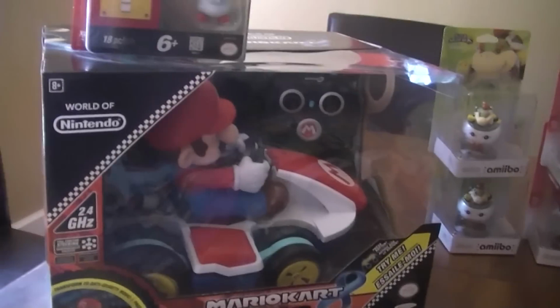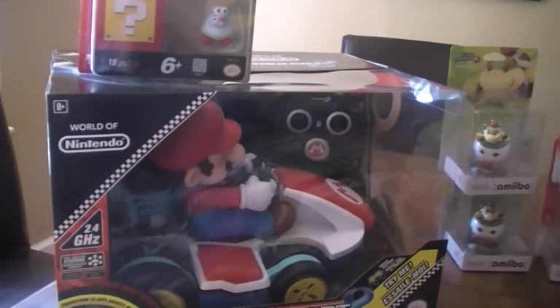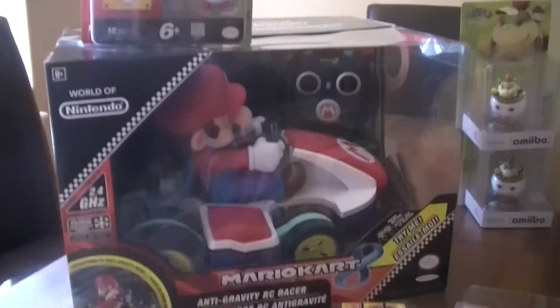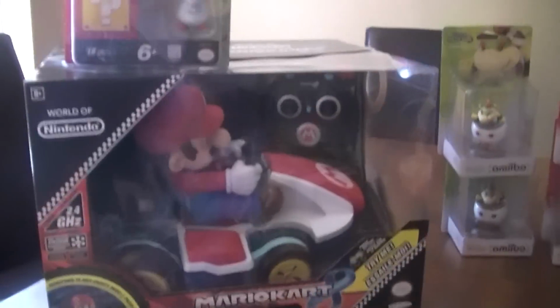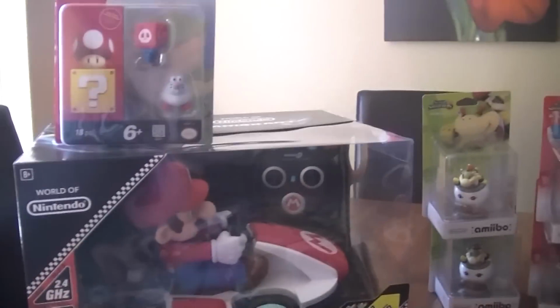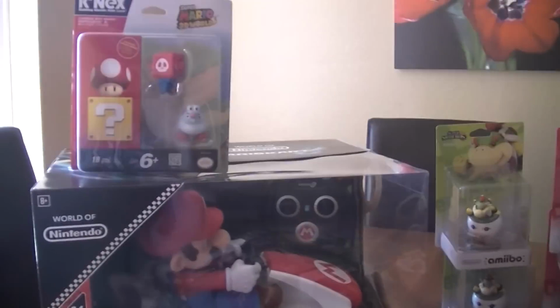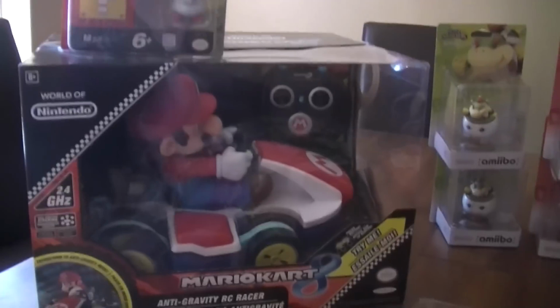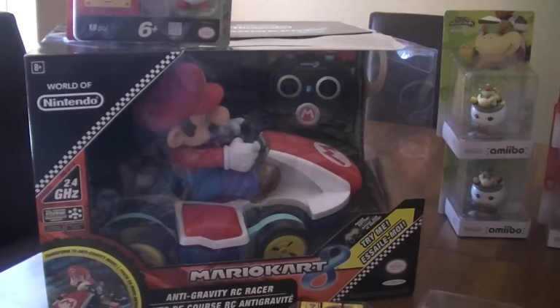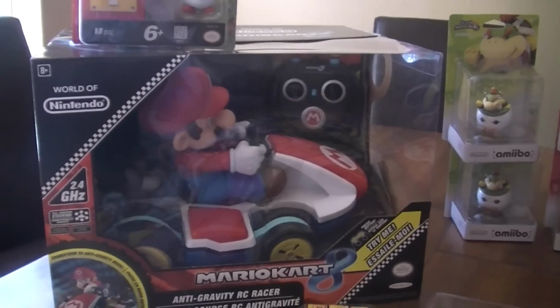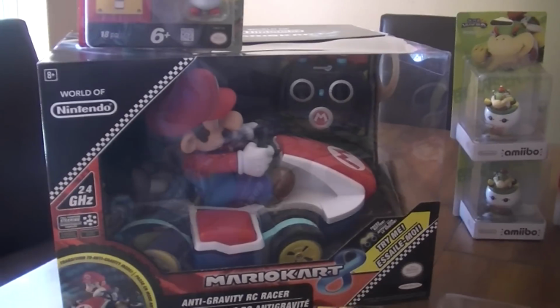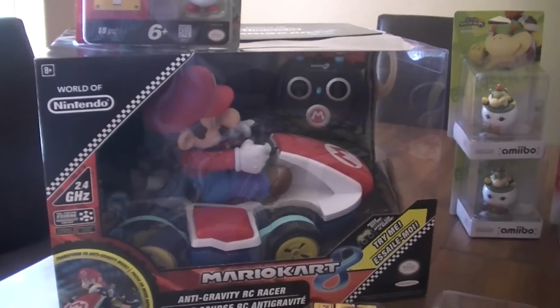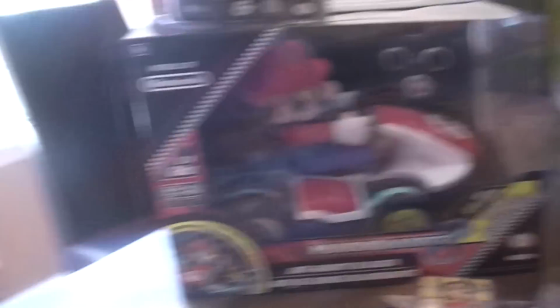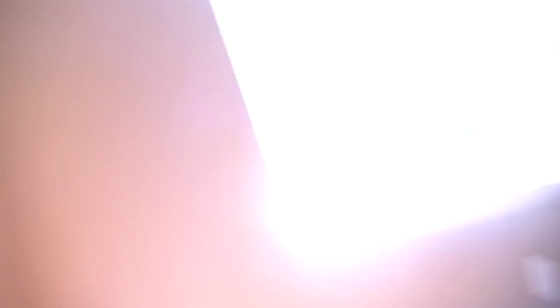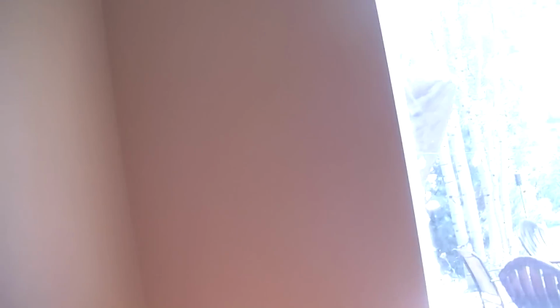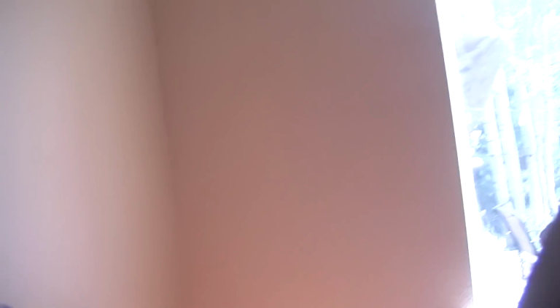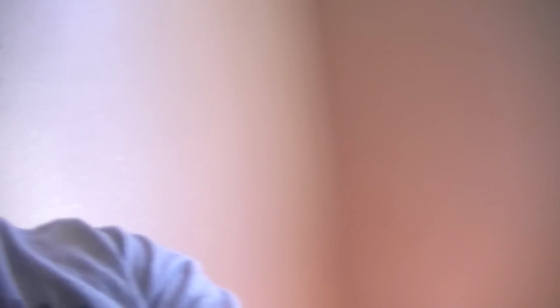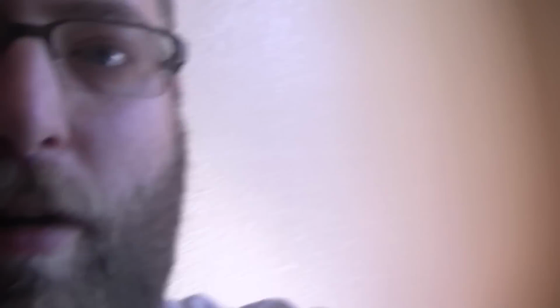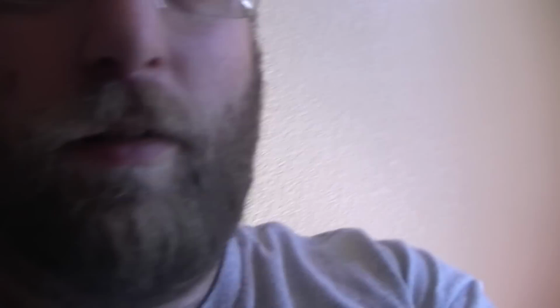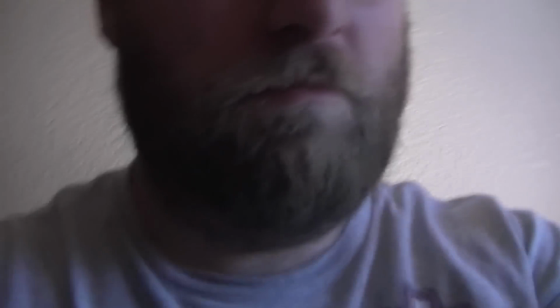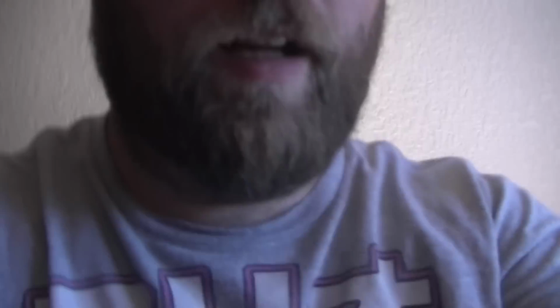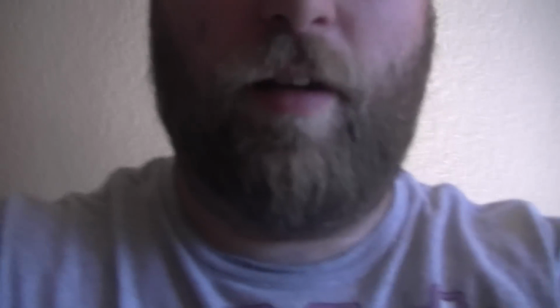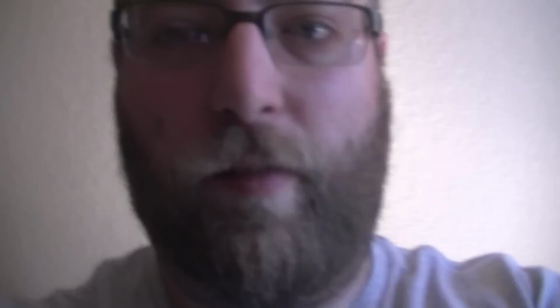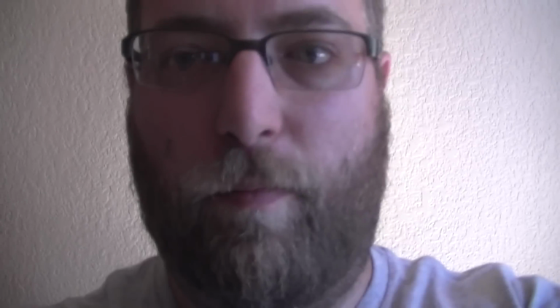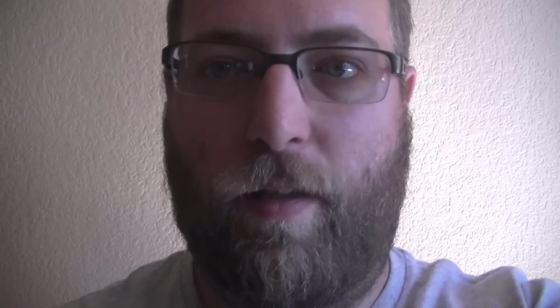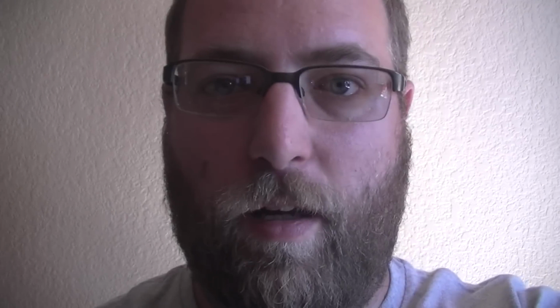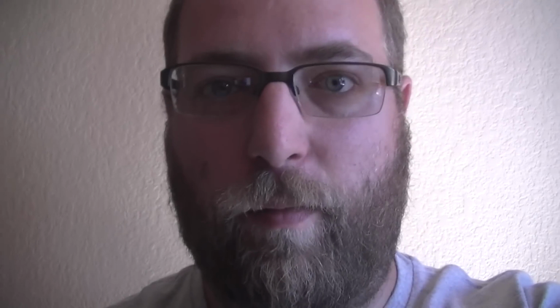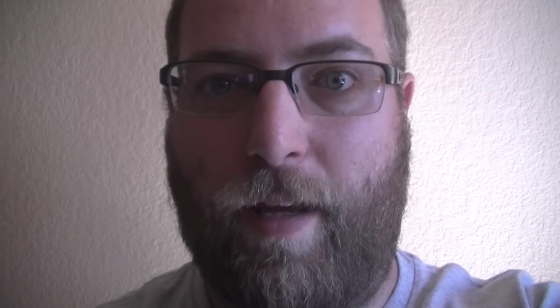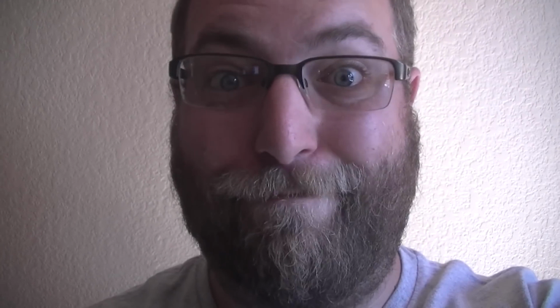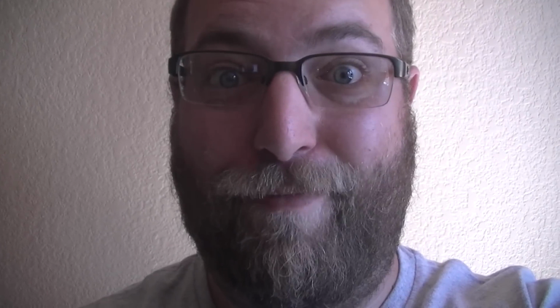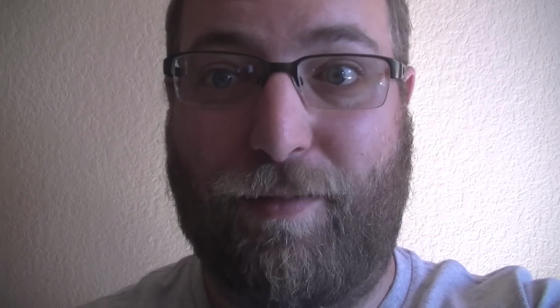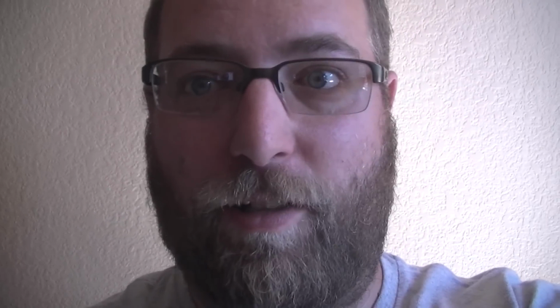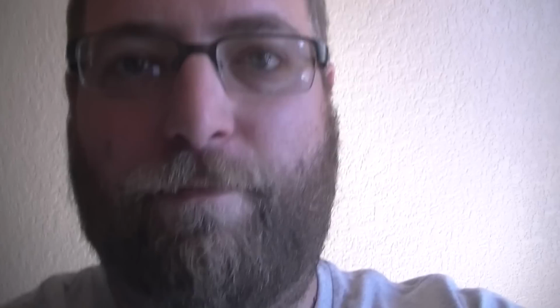And found some new merchandise. So overall, that is an awesome, awesome day. Thanks for watchin'.